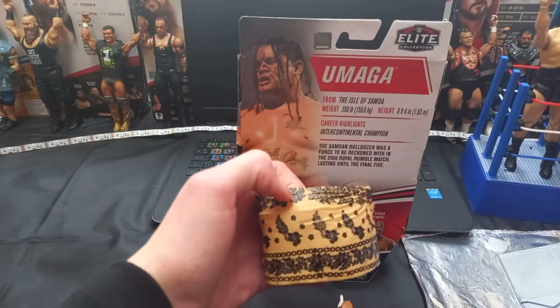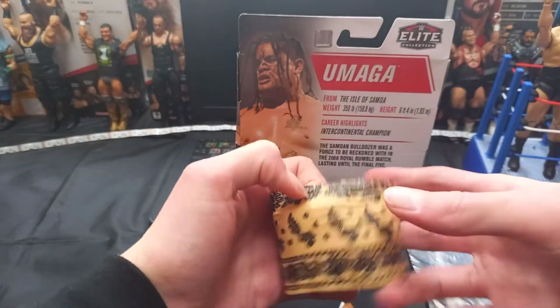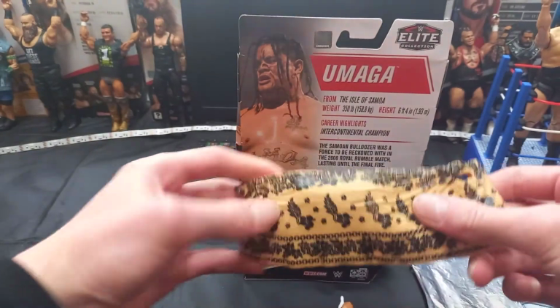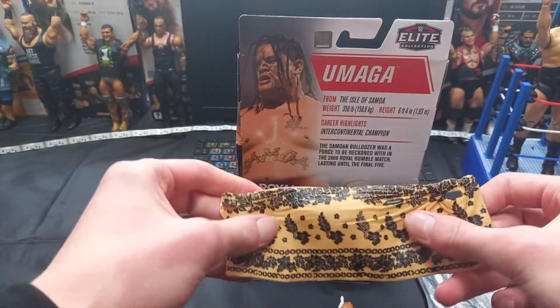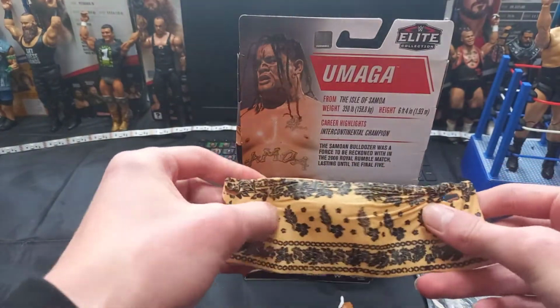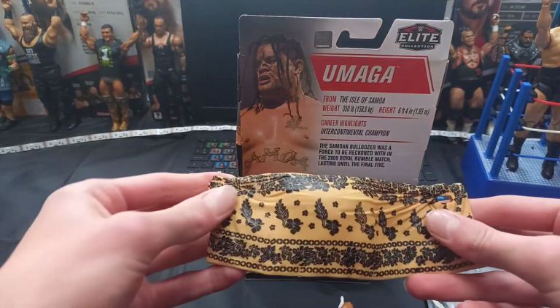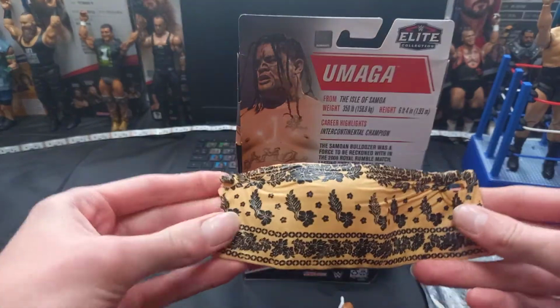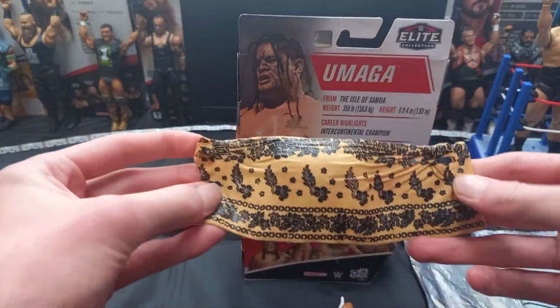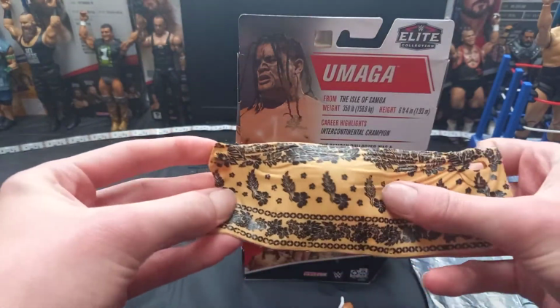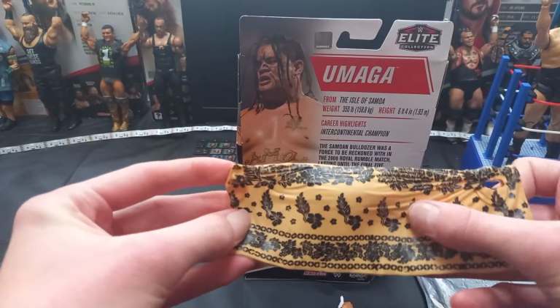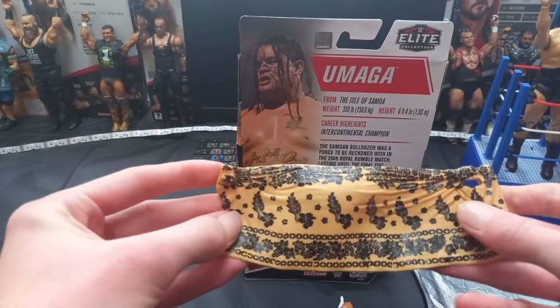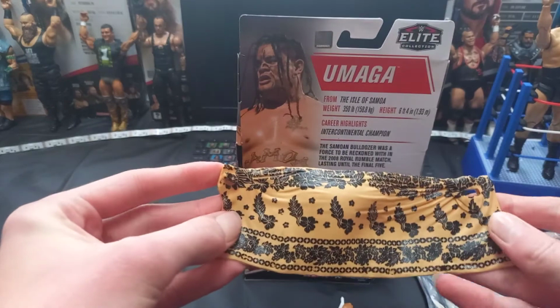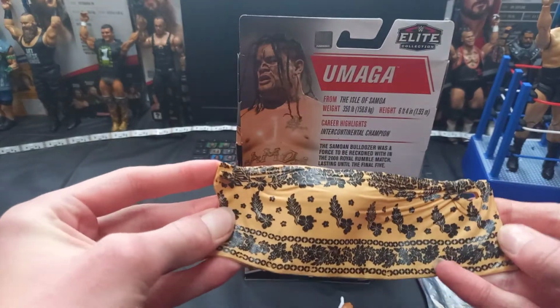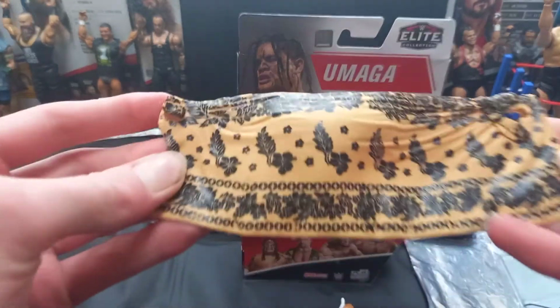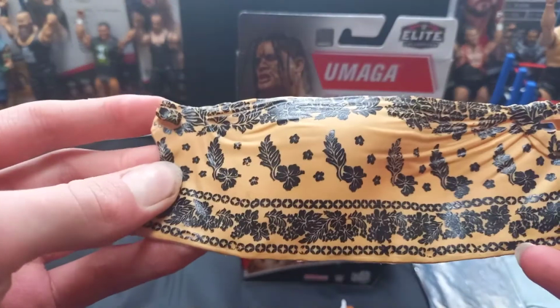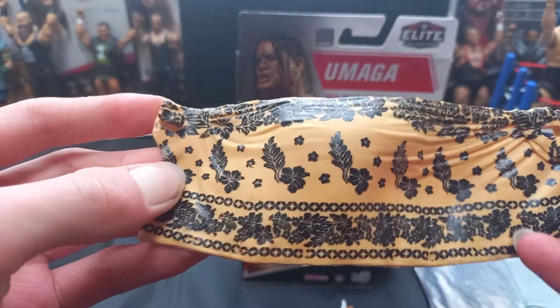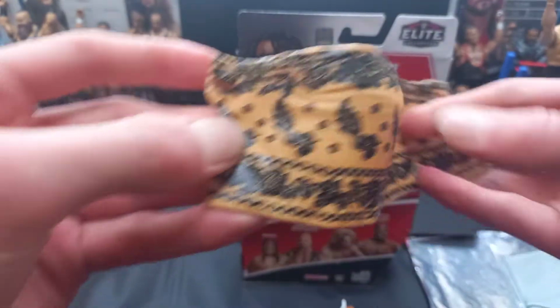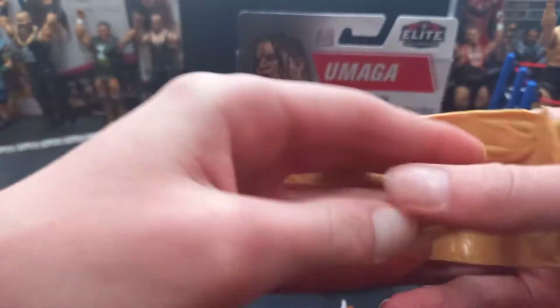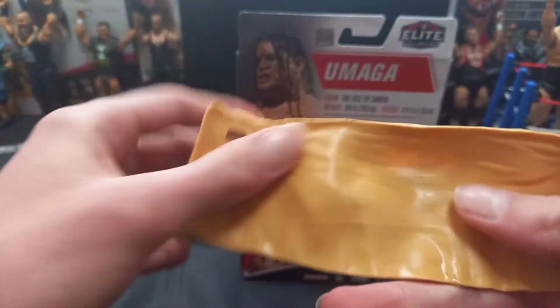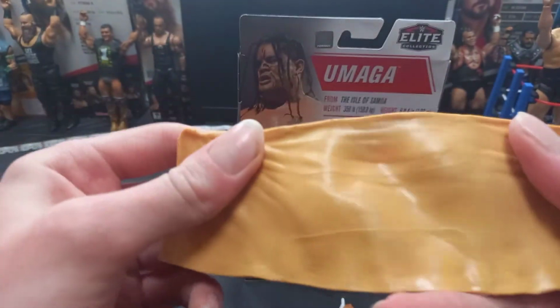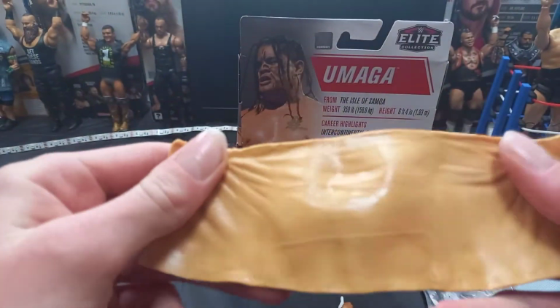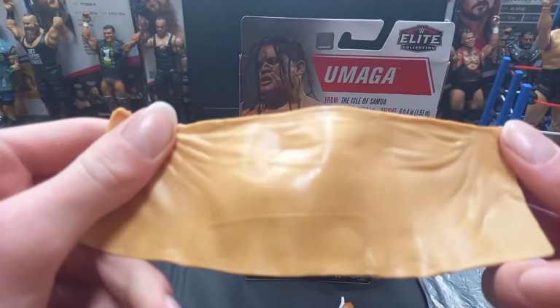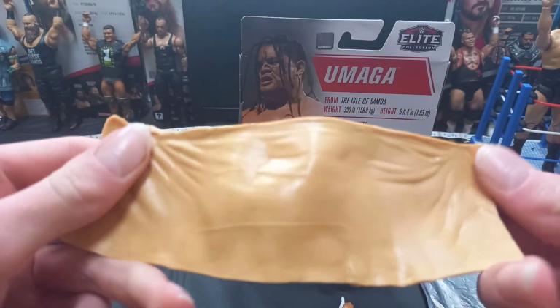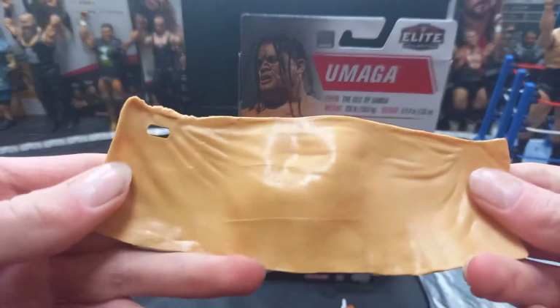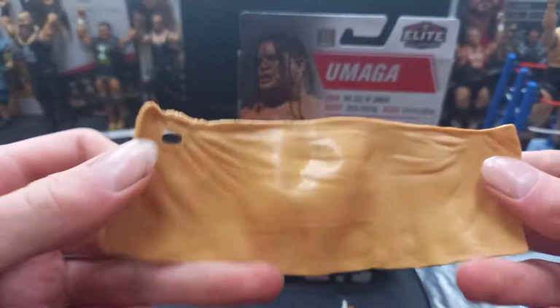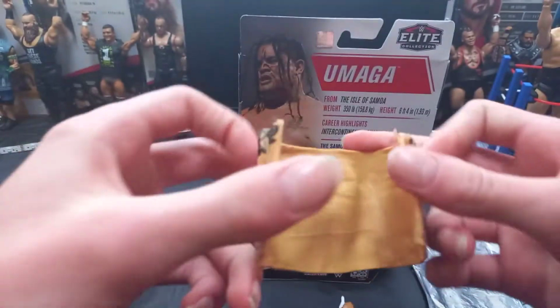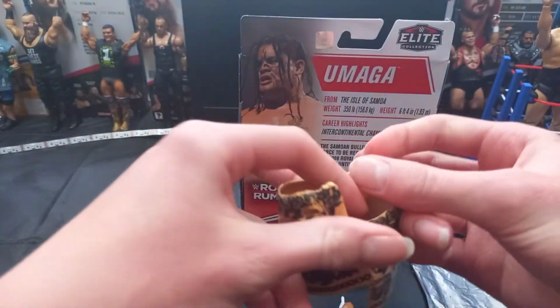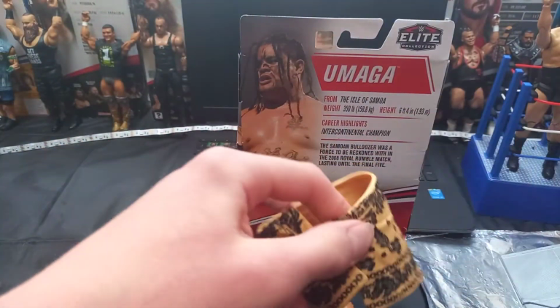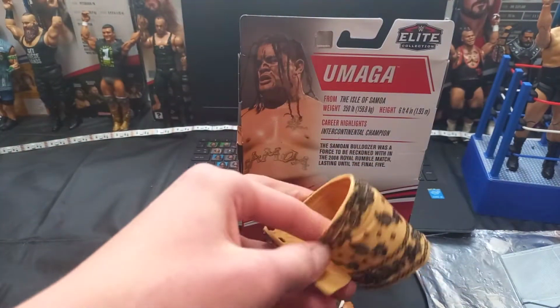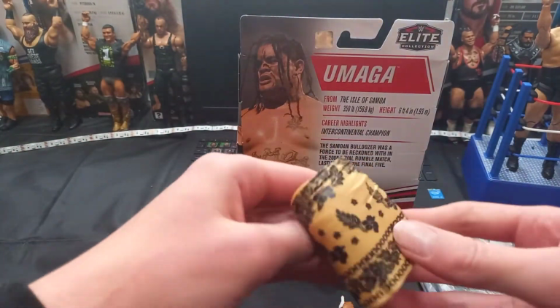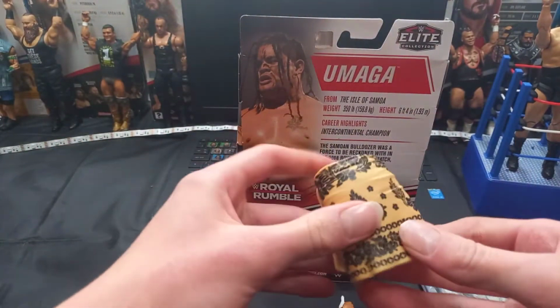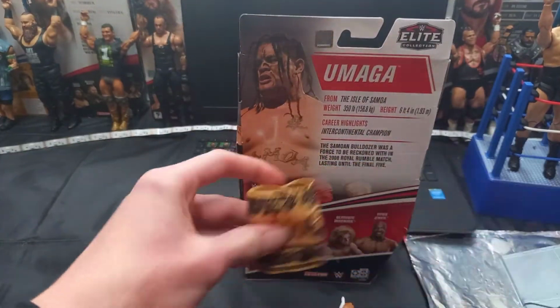Next up you got this little thing that he wraps around him when he comes out into the ring. Lovely Samoan symbol going around, like a sand kind of color. Very nice, and this can clip onto him, so it's very cool.